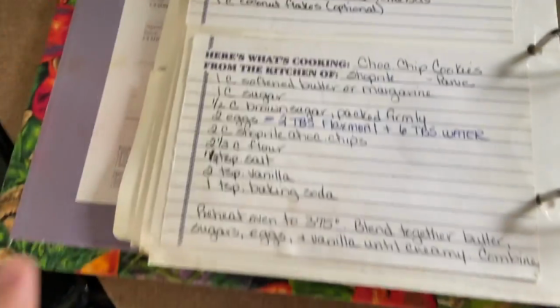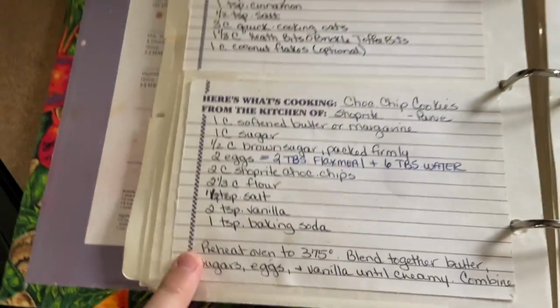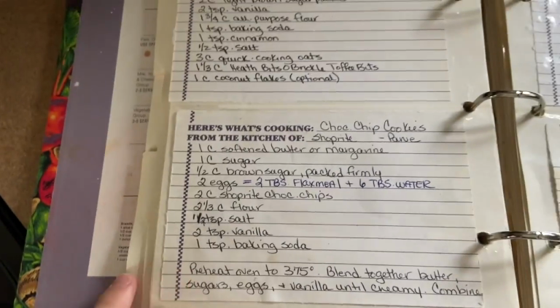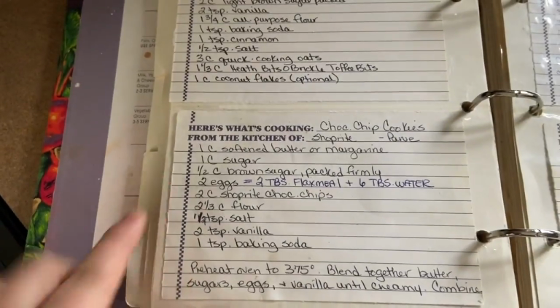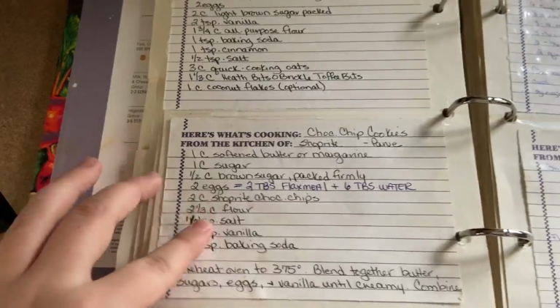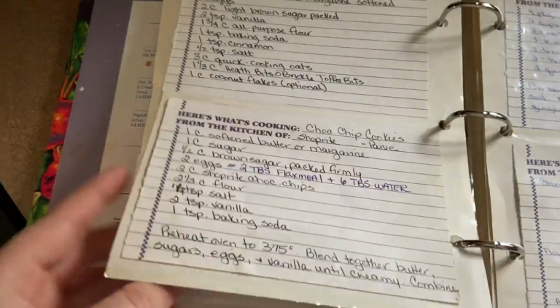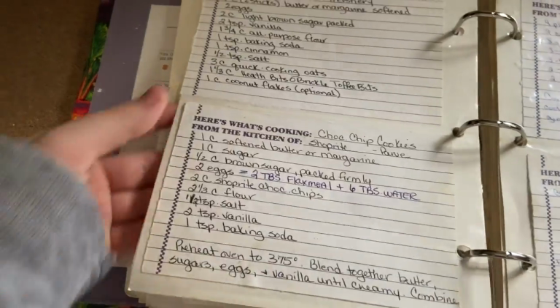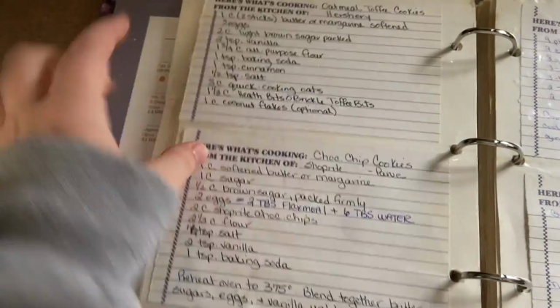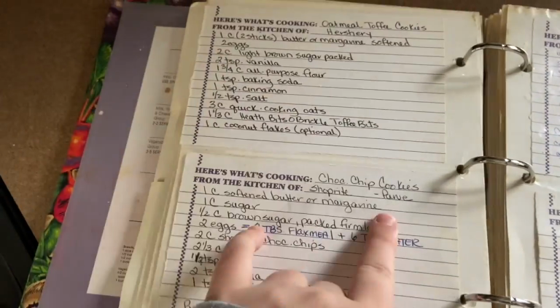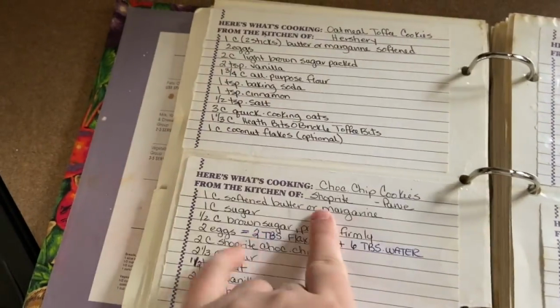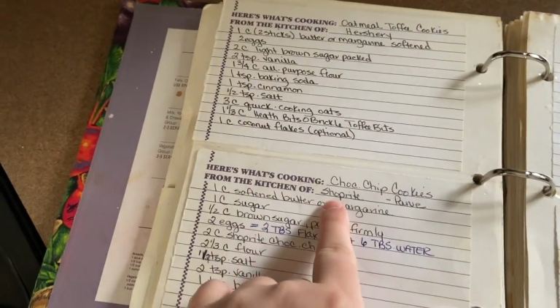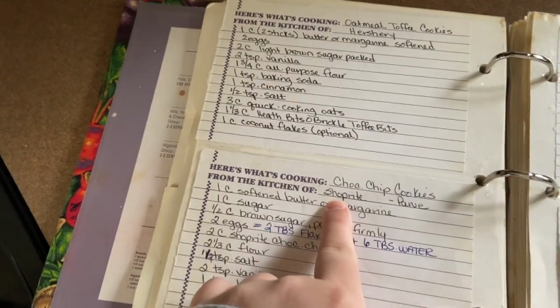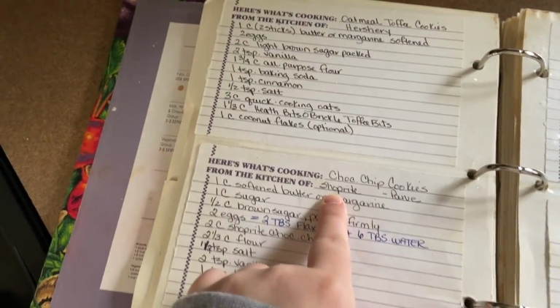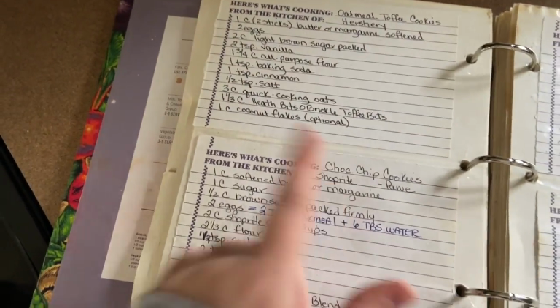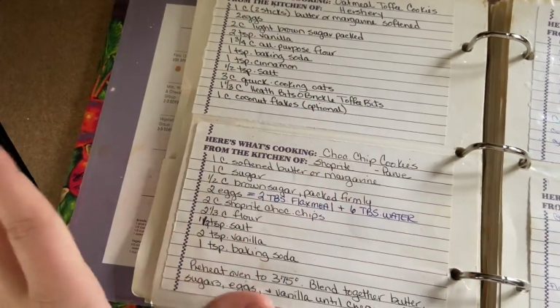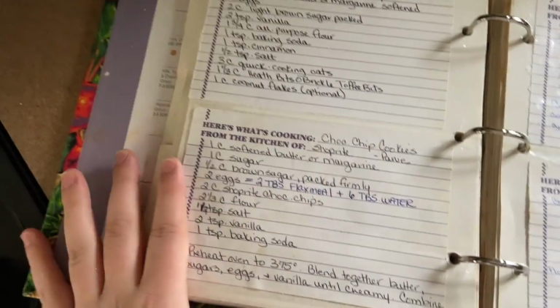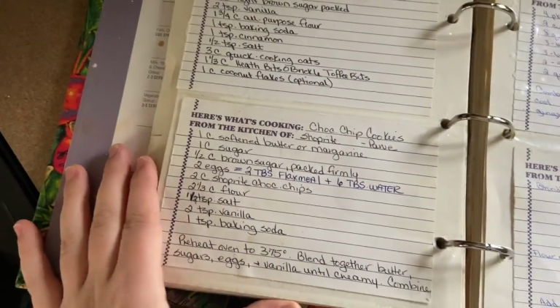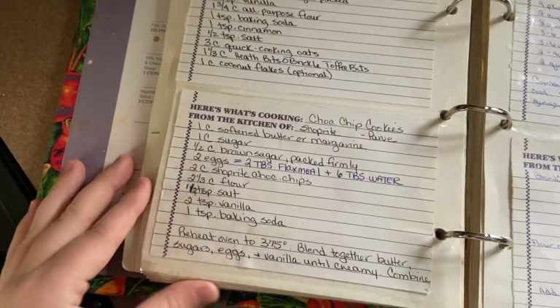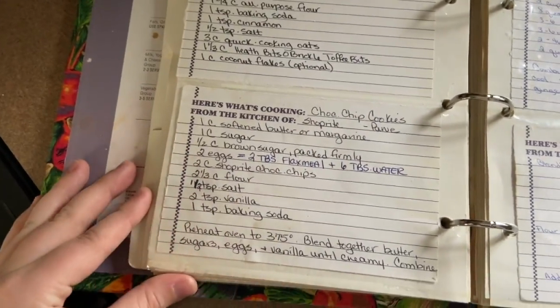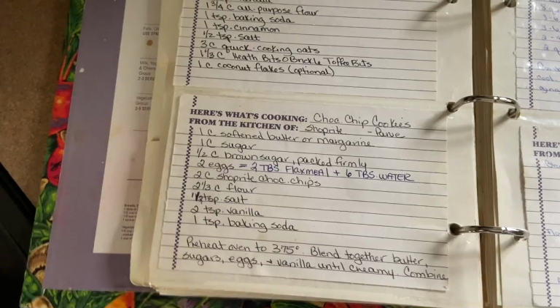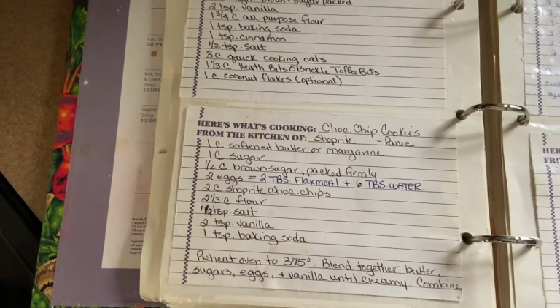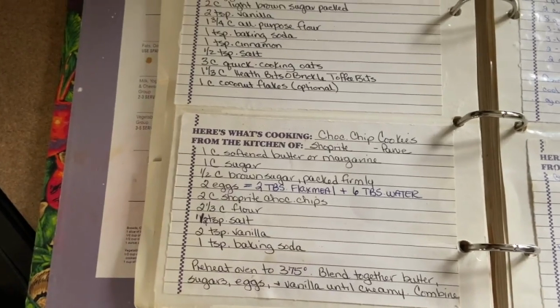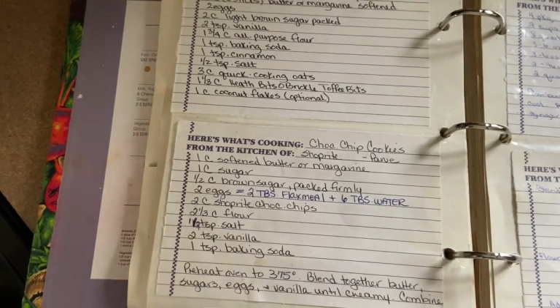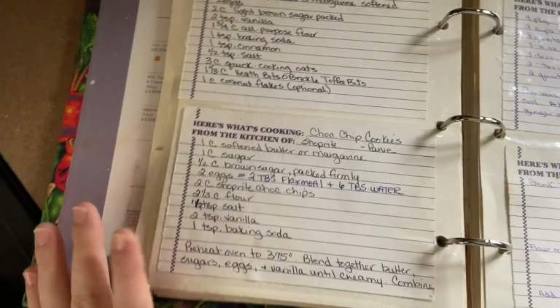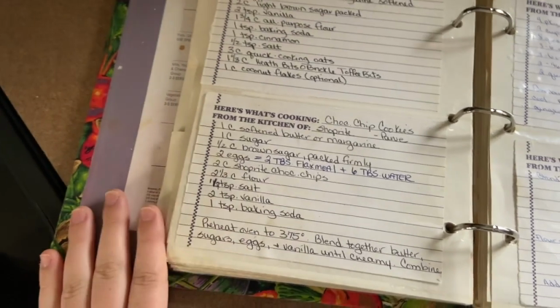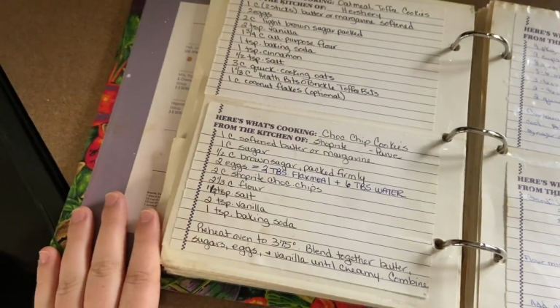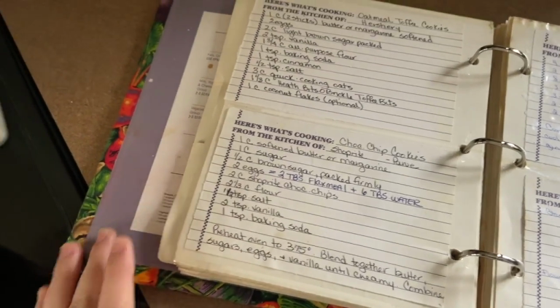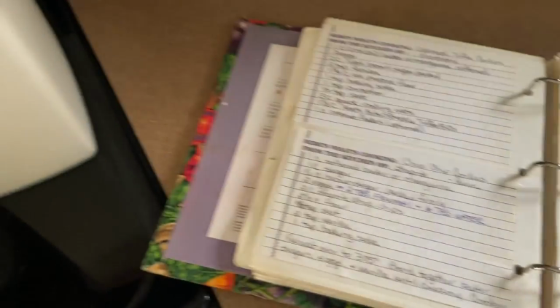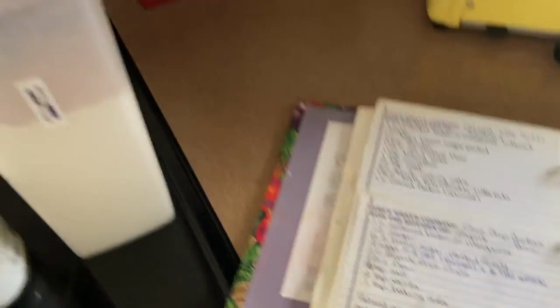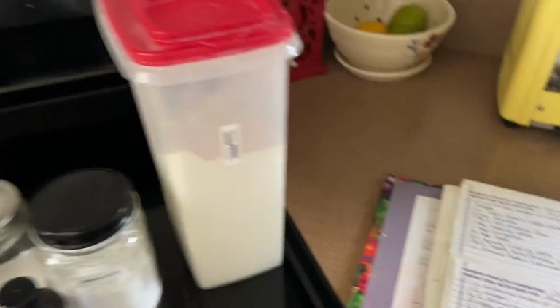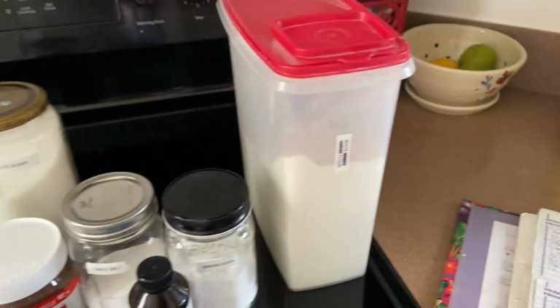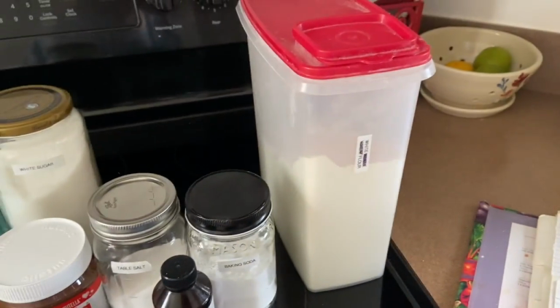Here's the recipe I'm going to be using. It is my grandmom's recipe — I think she got it from ShopRite. Here's everything that you need. This is just for regular chocolate chip cookies, but I'm going to be adding Nutella swirls.